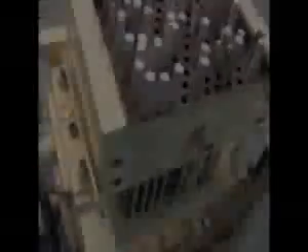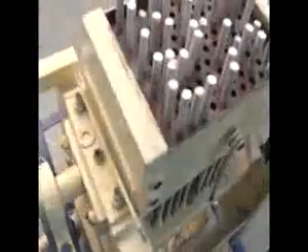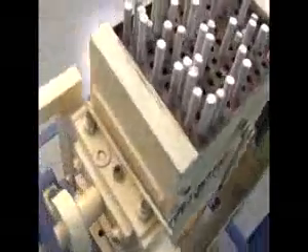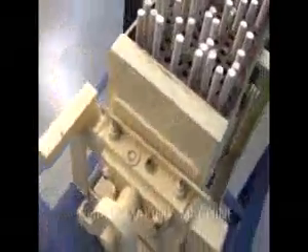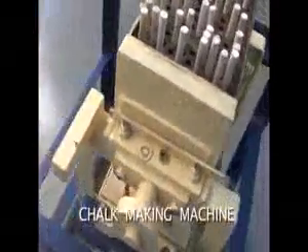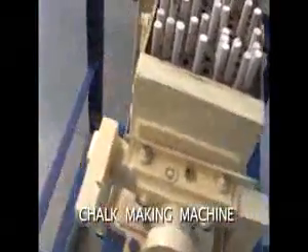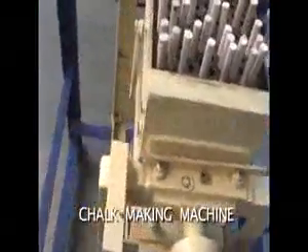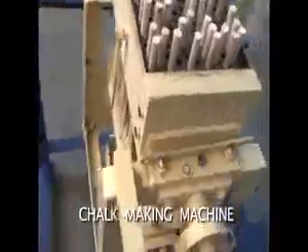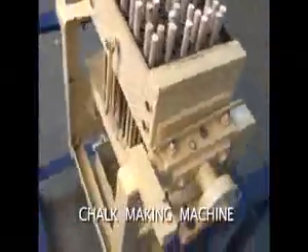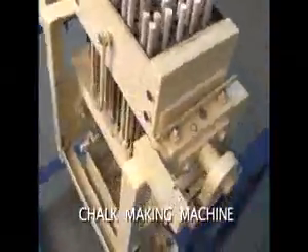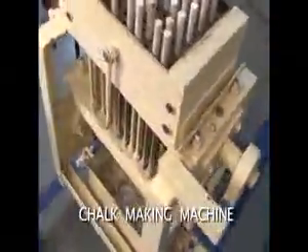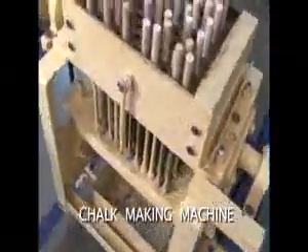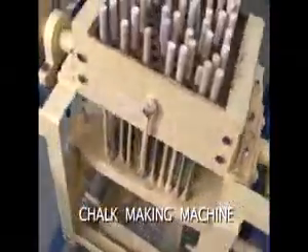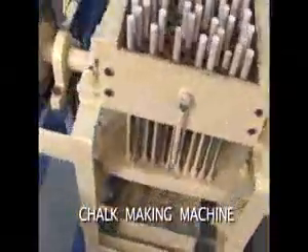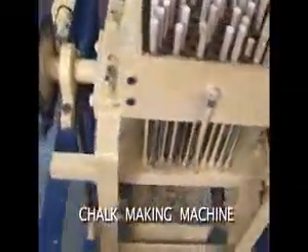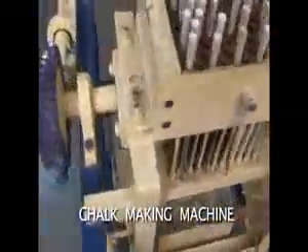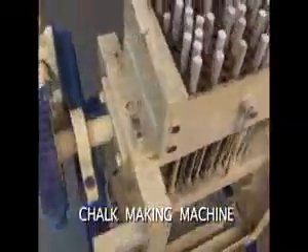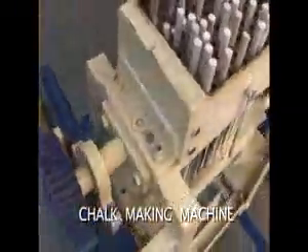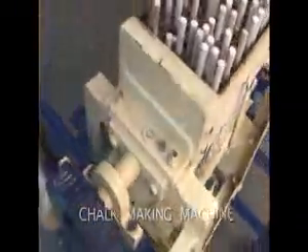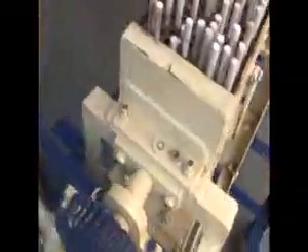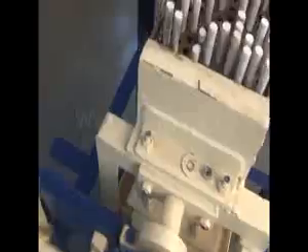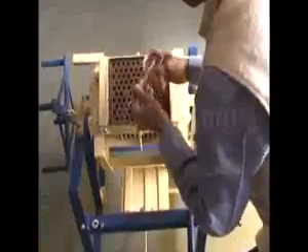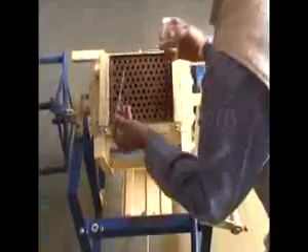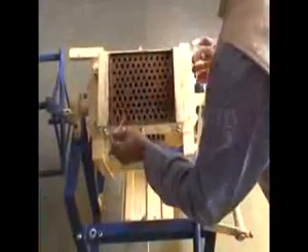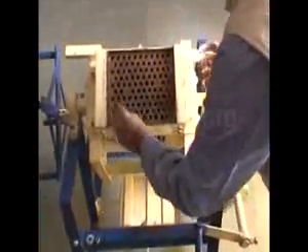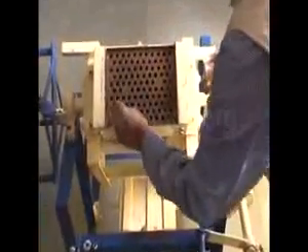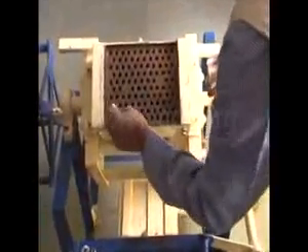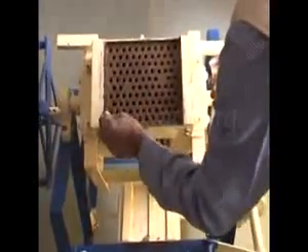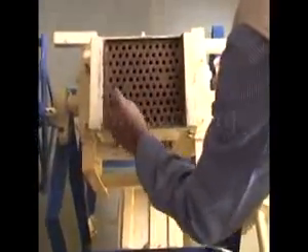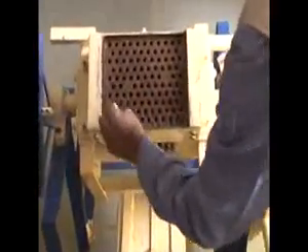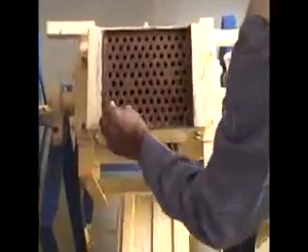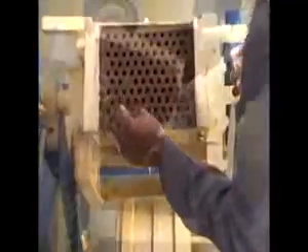The Chalk Making Machine is an easy-to-use and easy-to-maintain machine which does not require electrical power for operations.